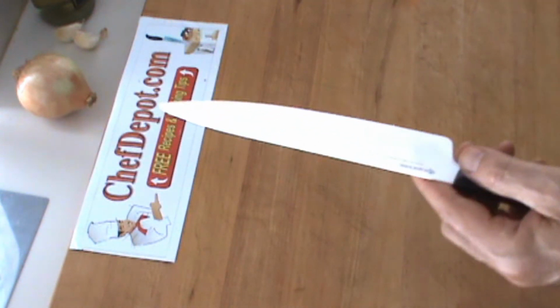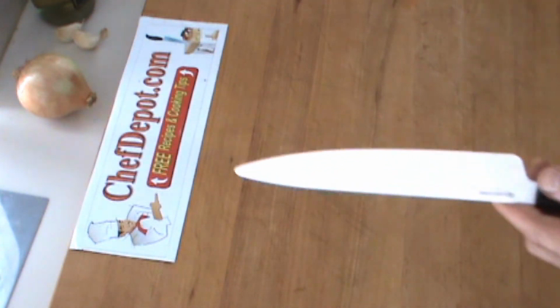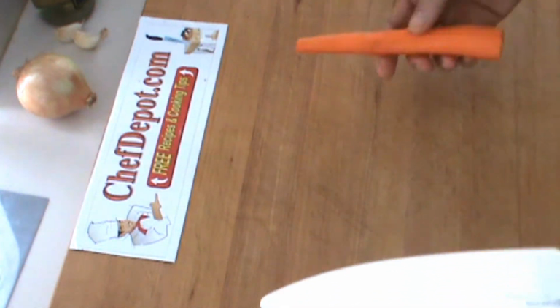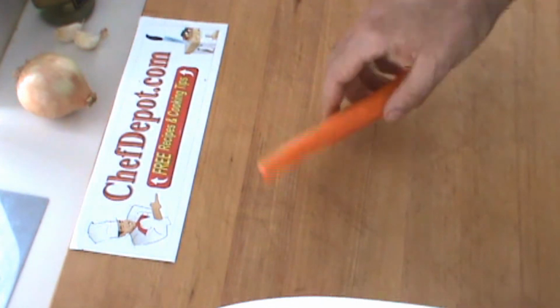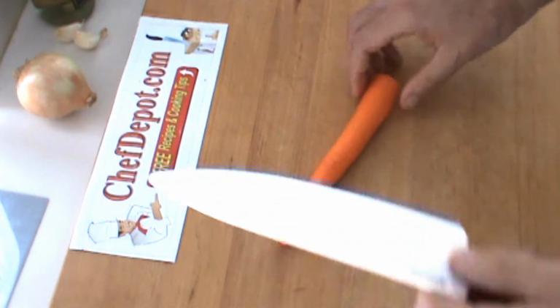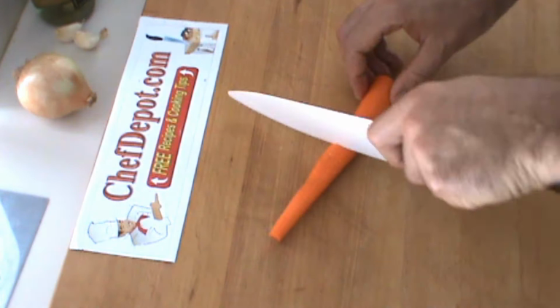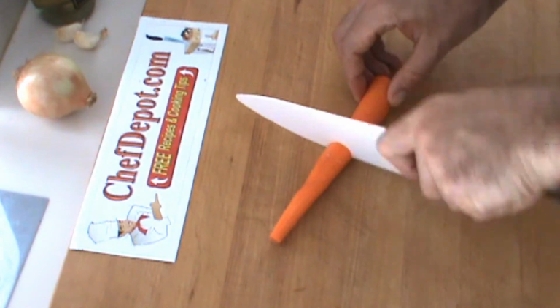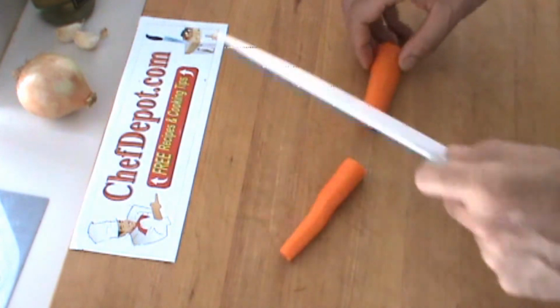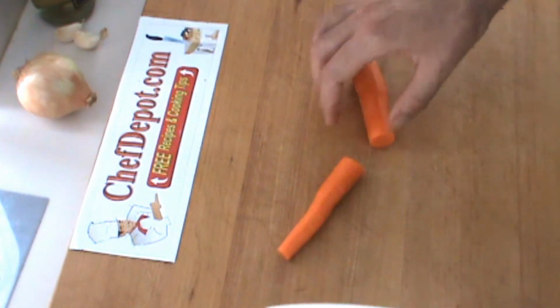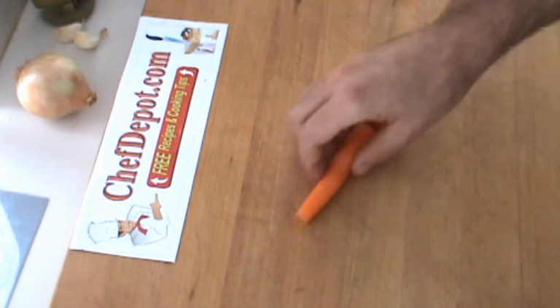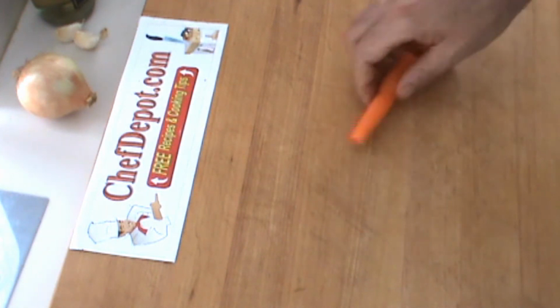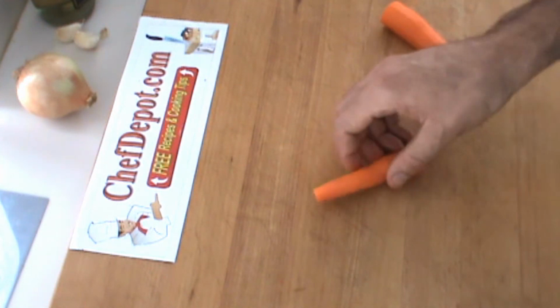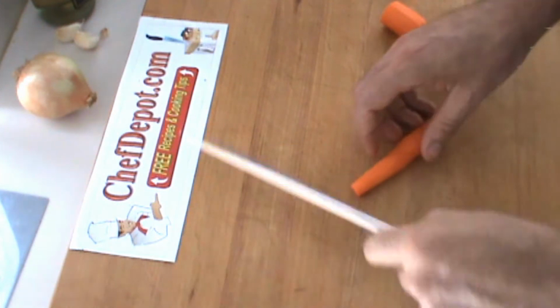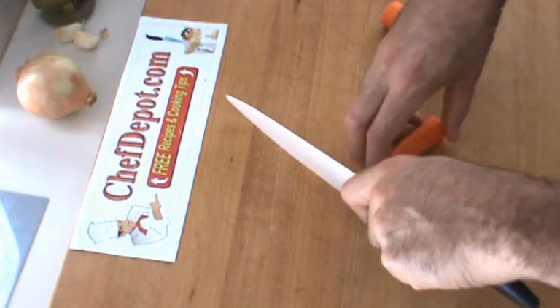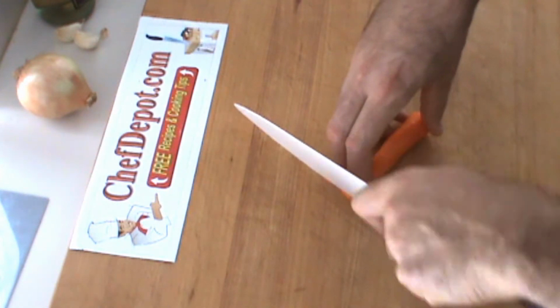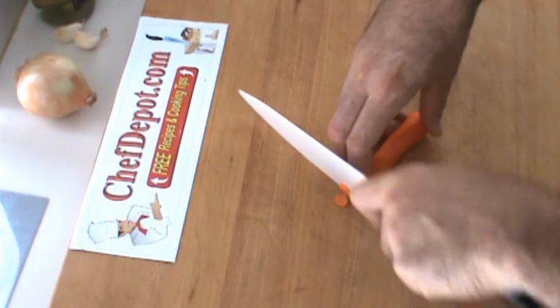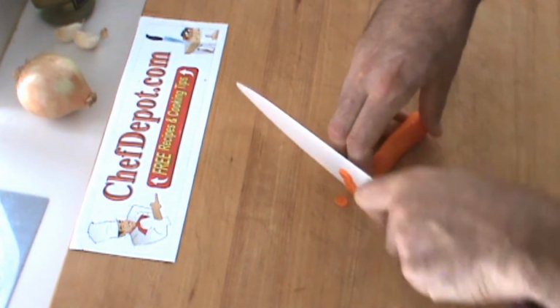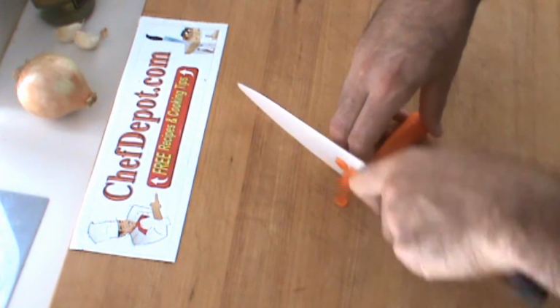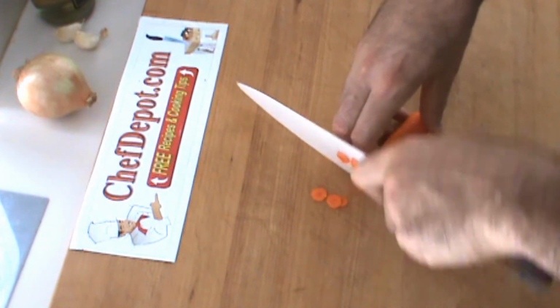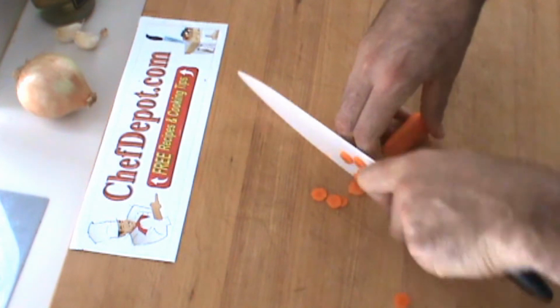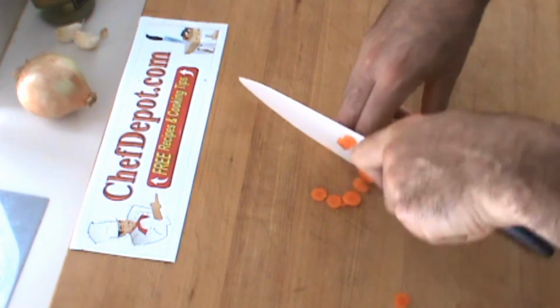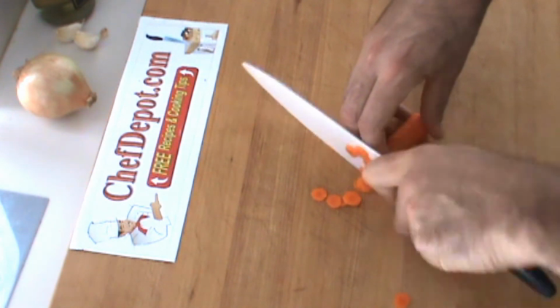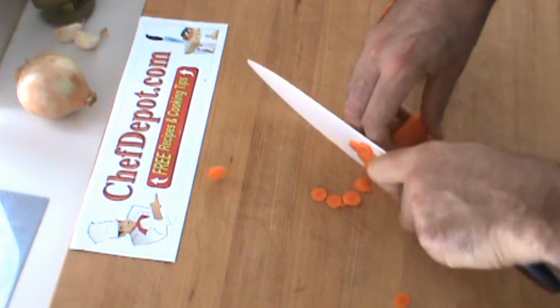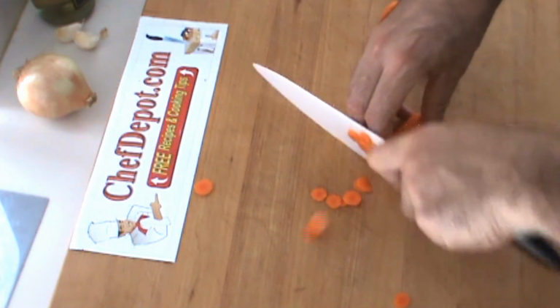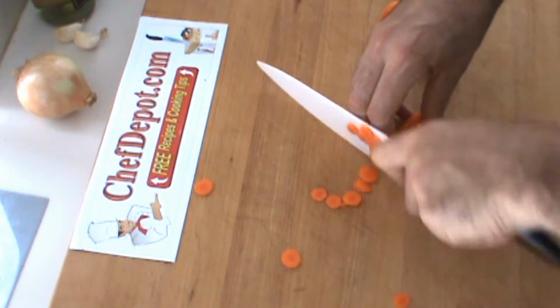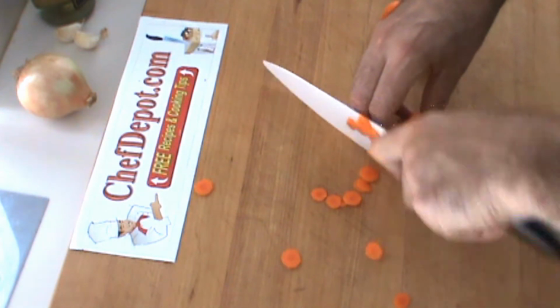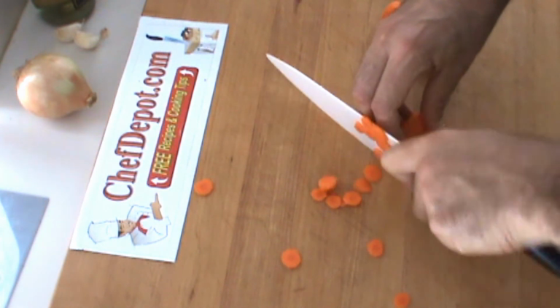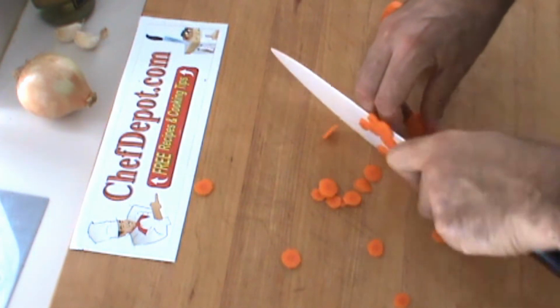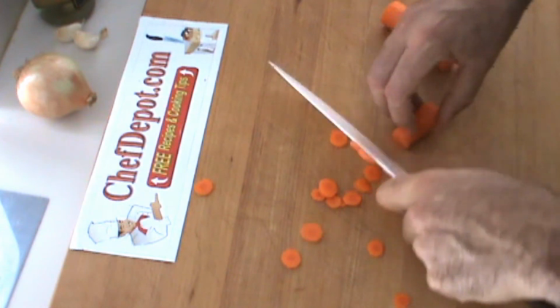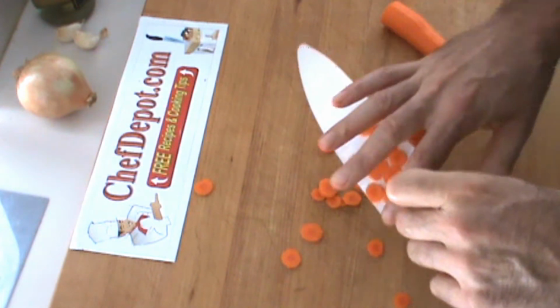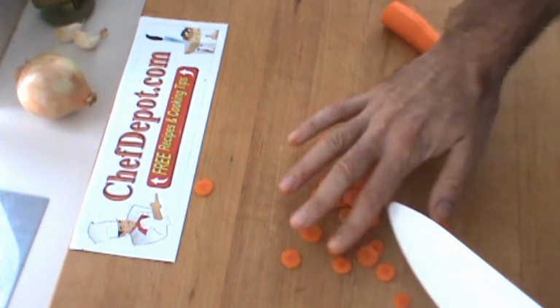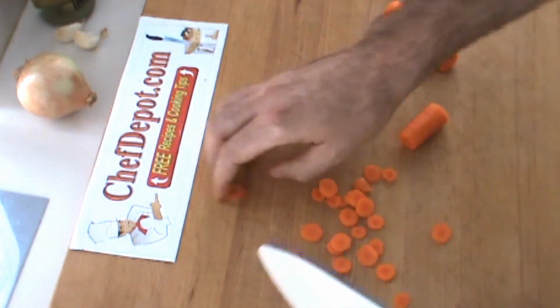Very quickly, I'm just going to cut a carrot for you here to show you this knife in action. The first thing is the rocking motion — very, very simple to use. And you might like to do carrots like this for a salad or something.